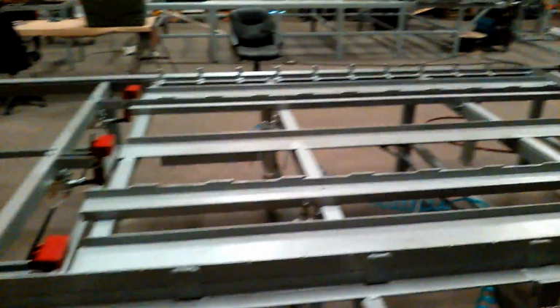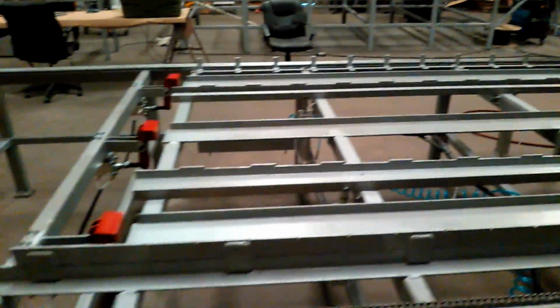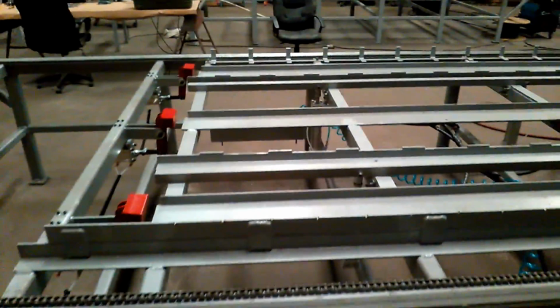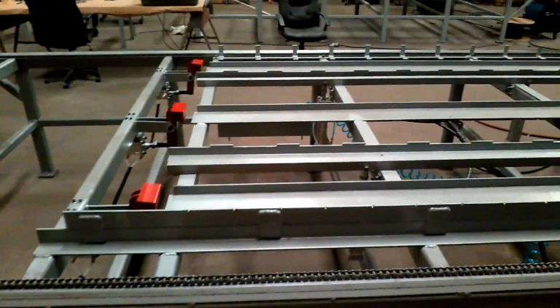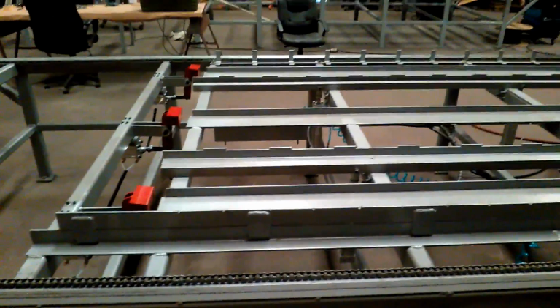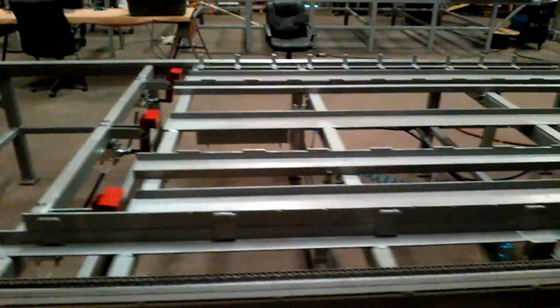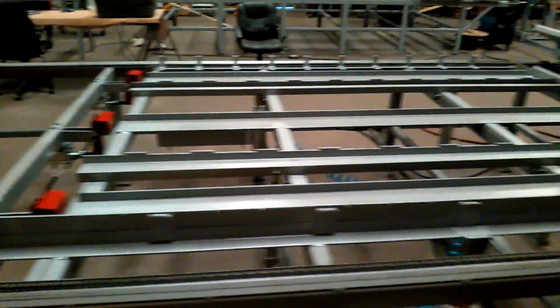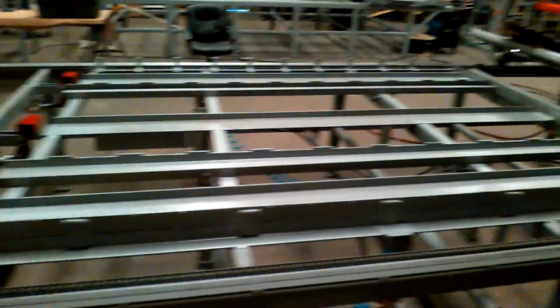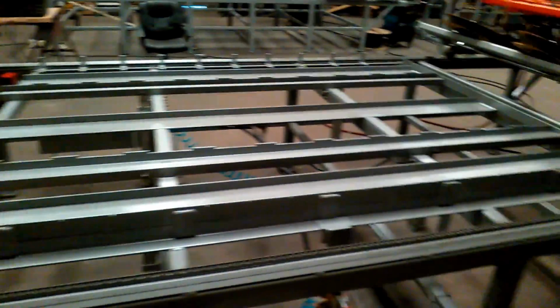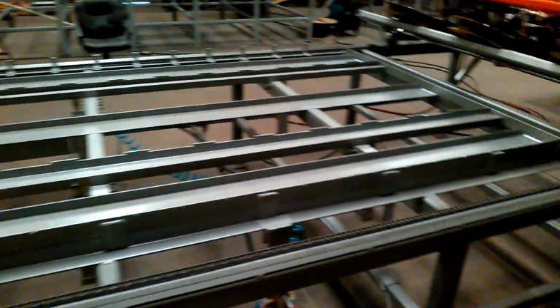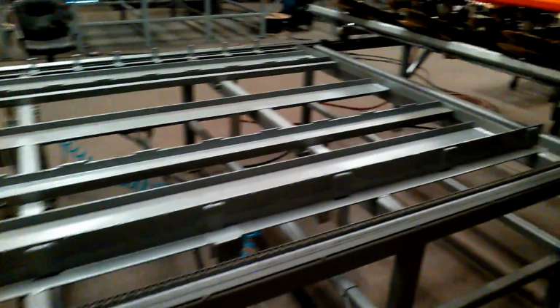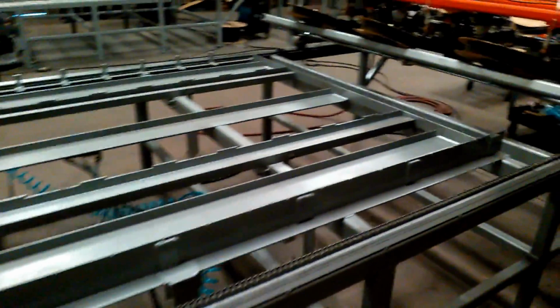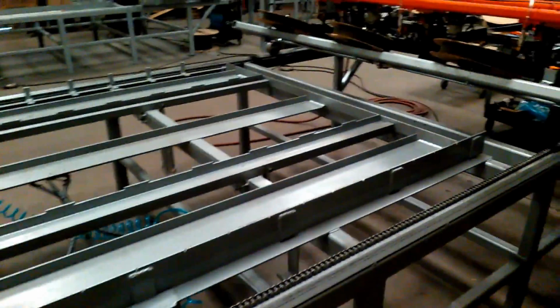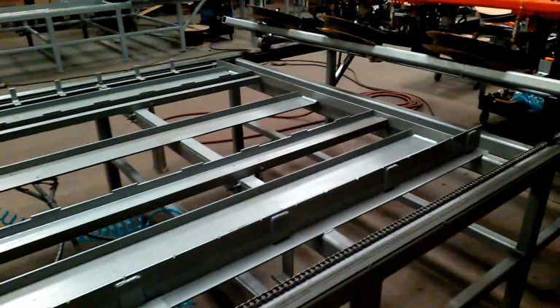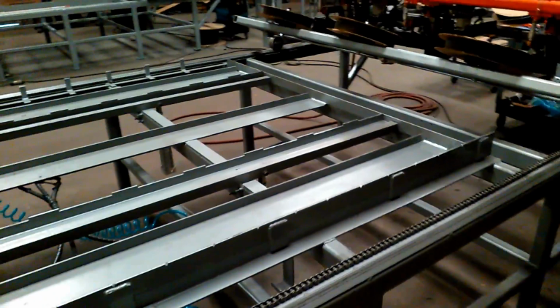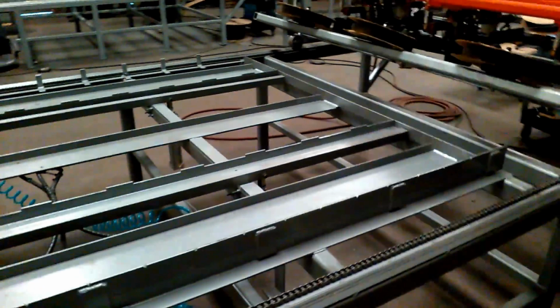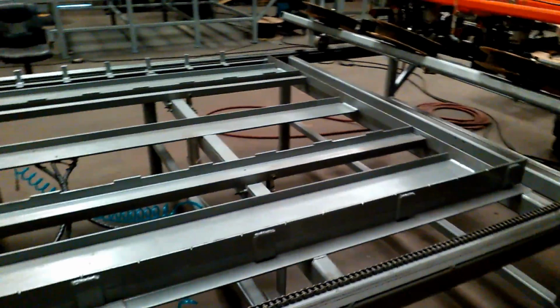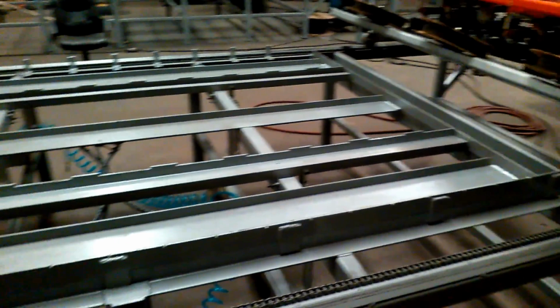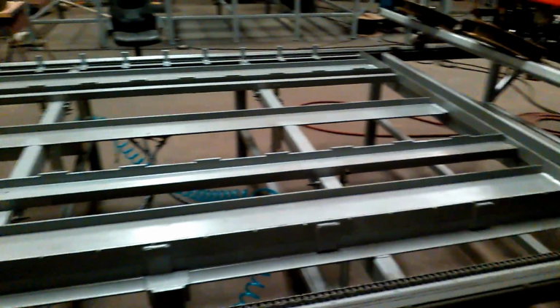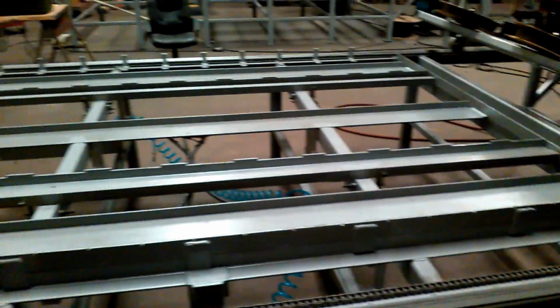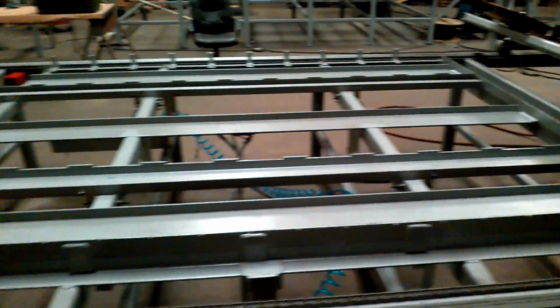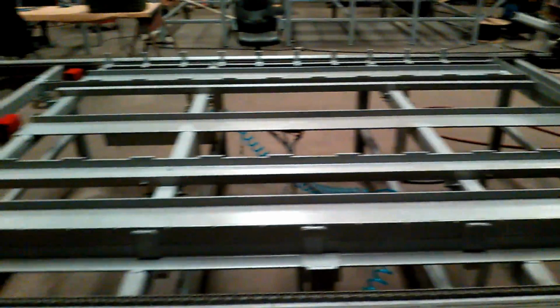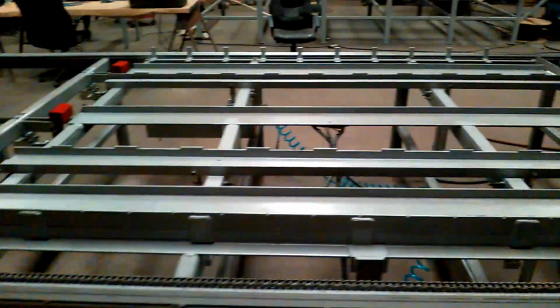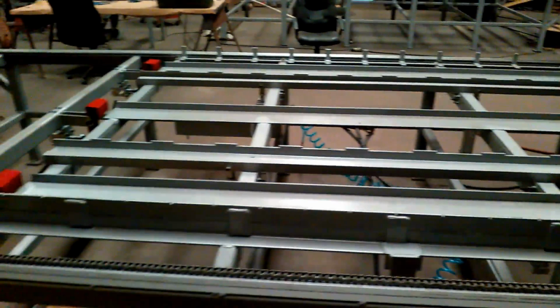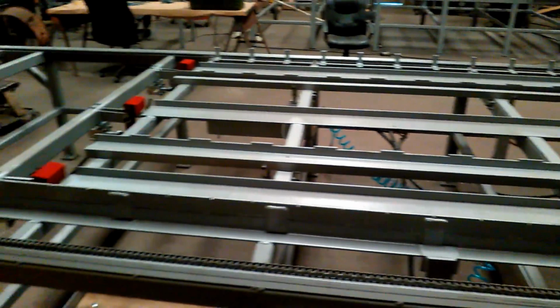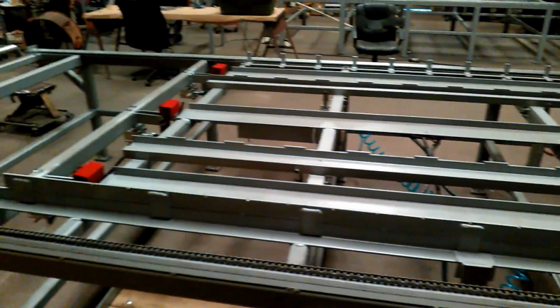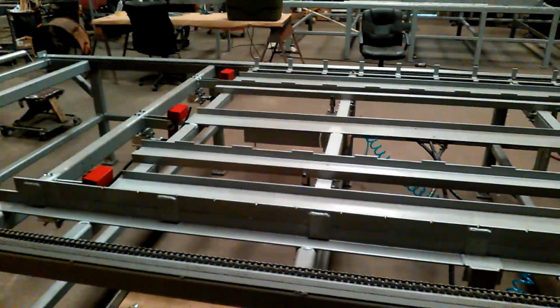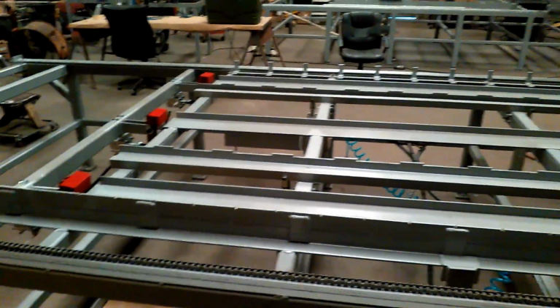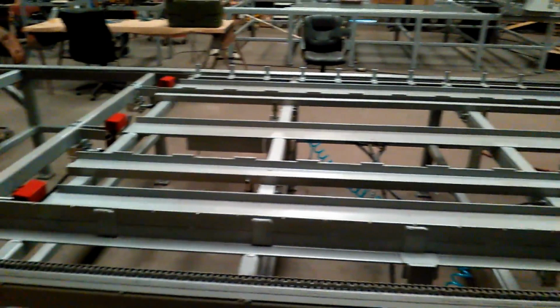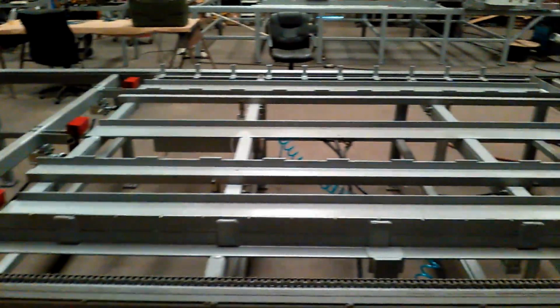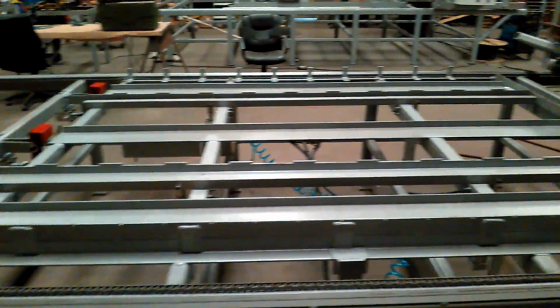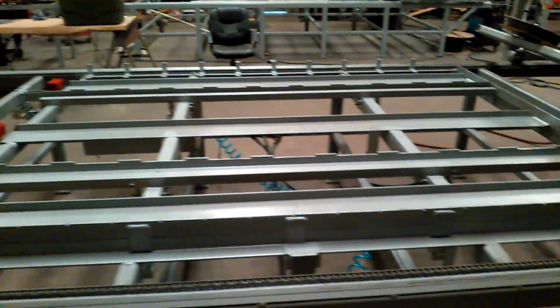The fixture you see currently in the machine, which is easily removable and requires no tools, is set up to do the board-on-board.